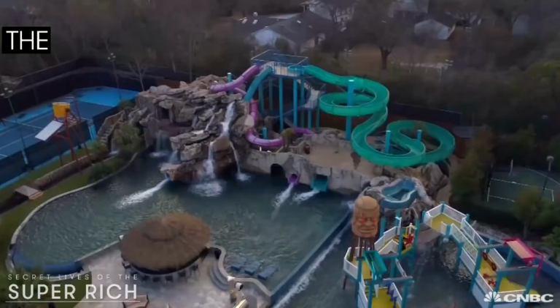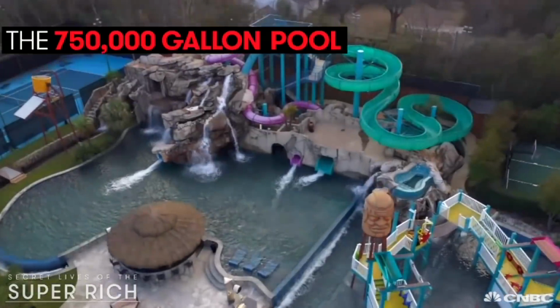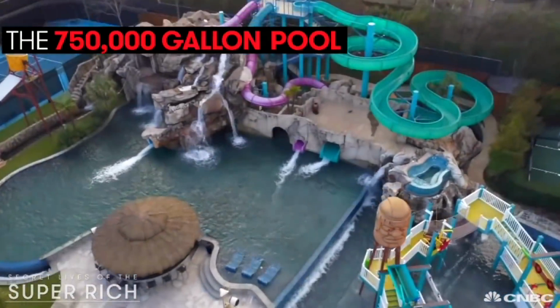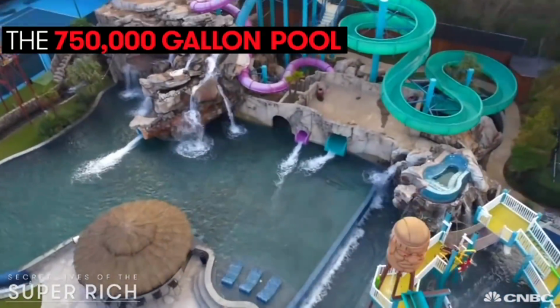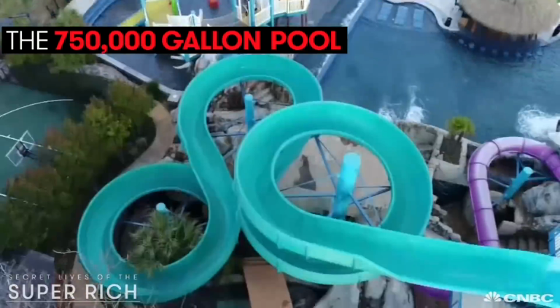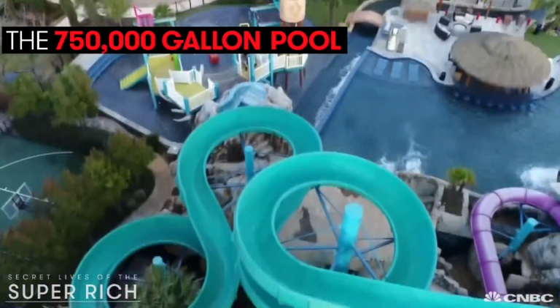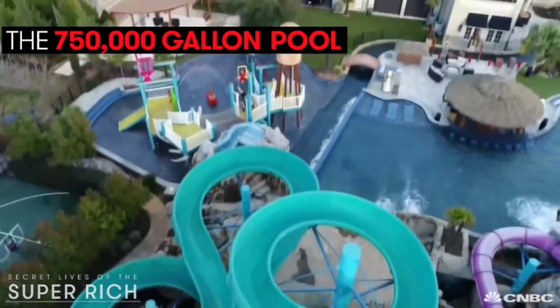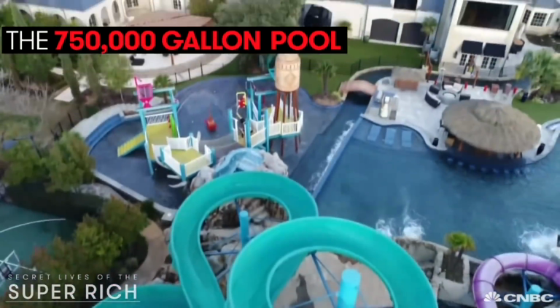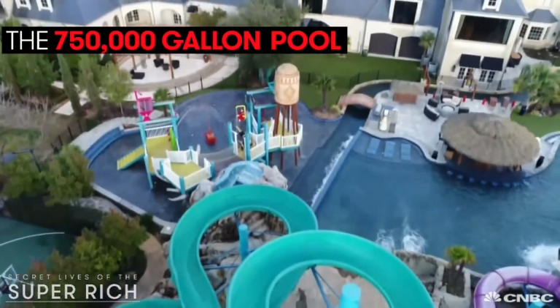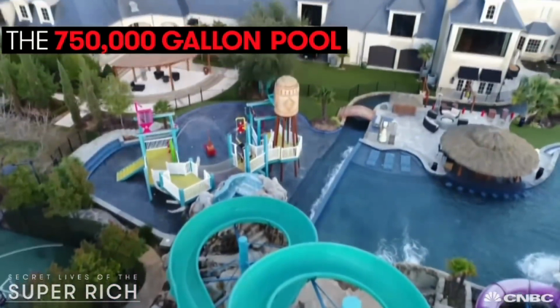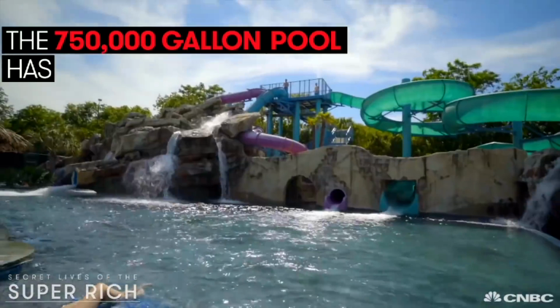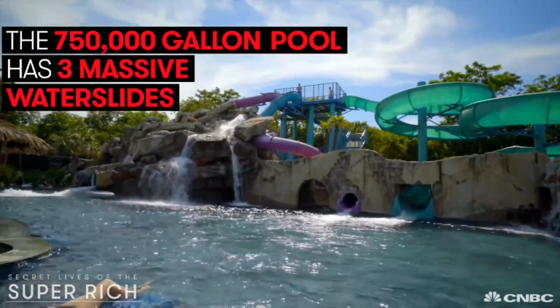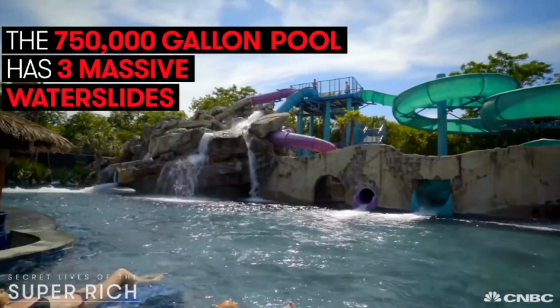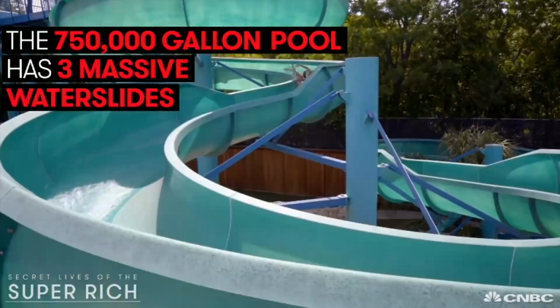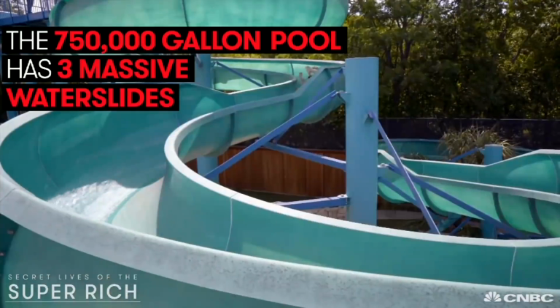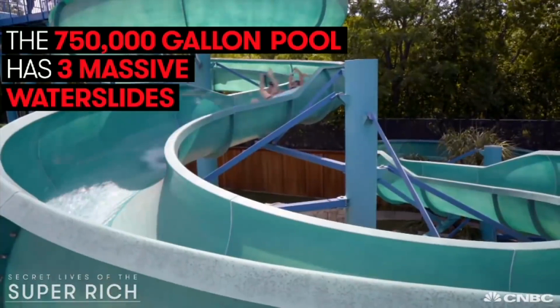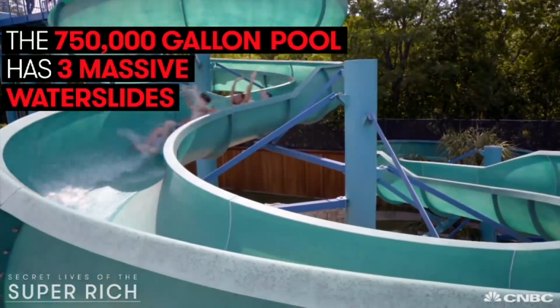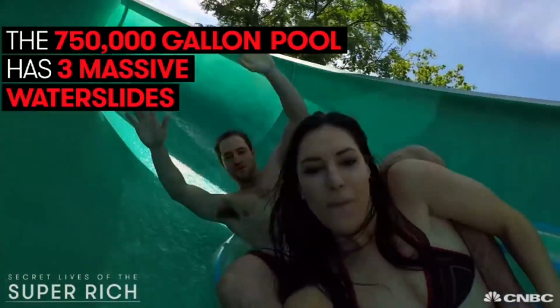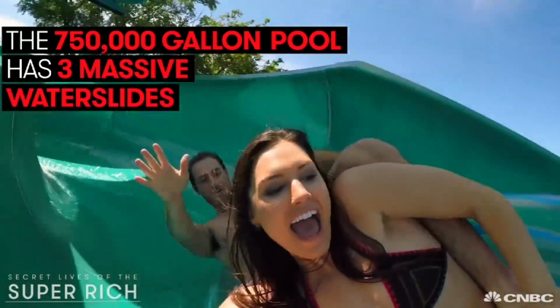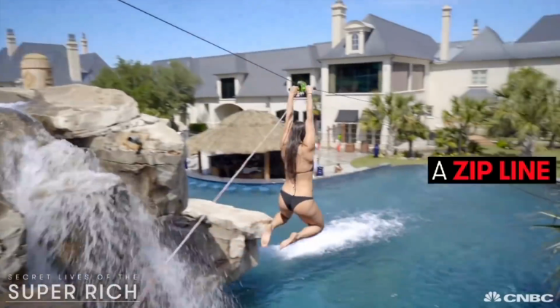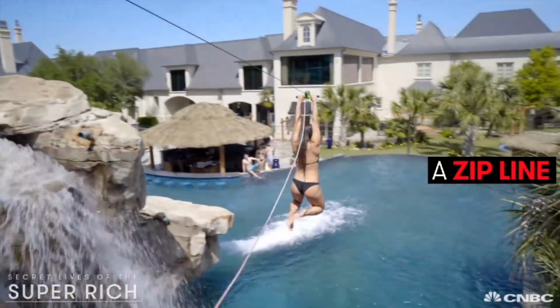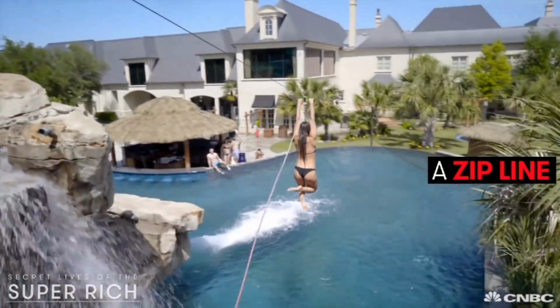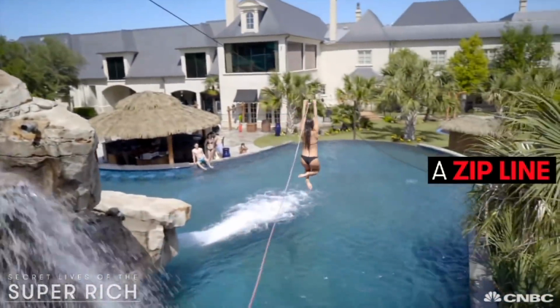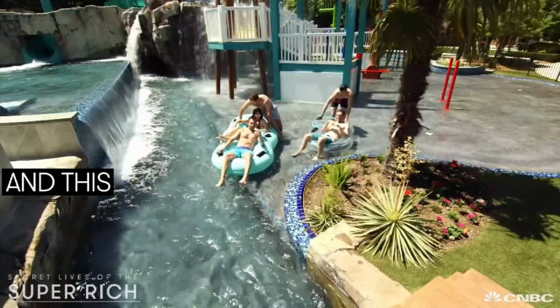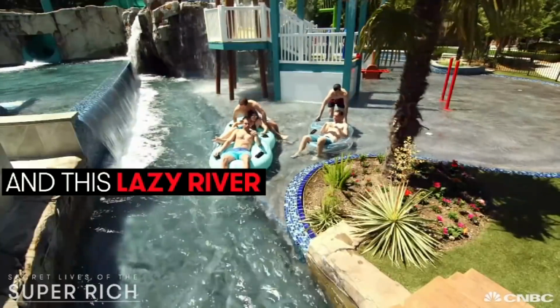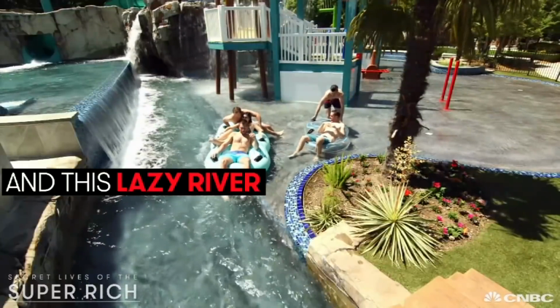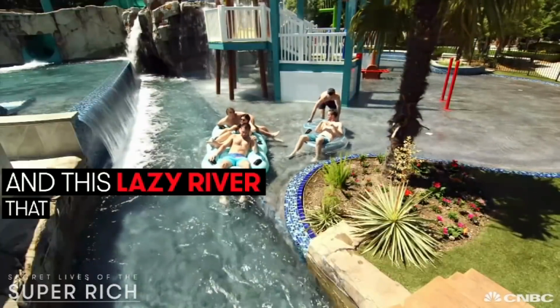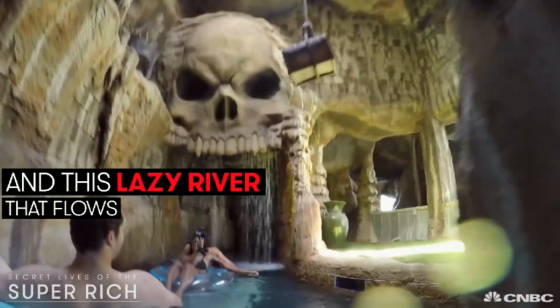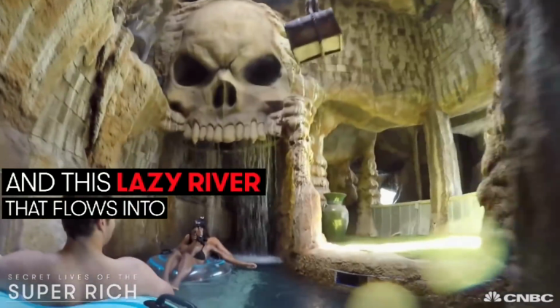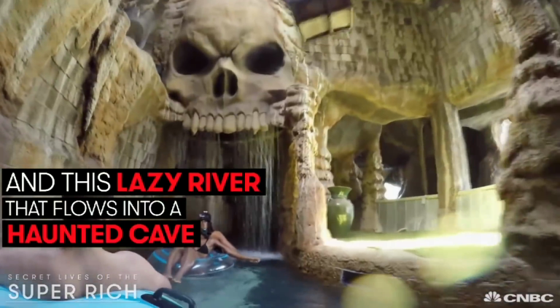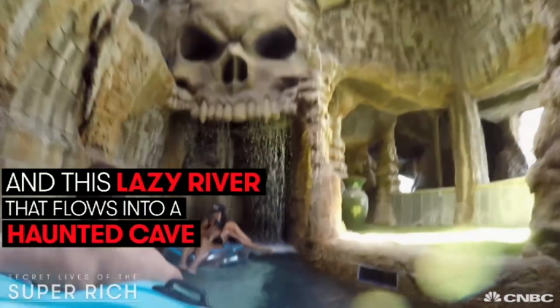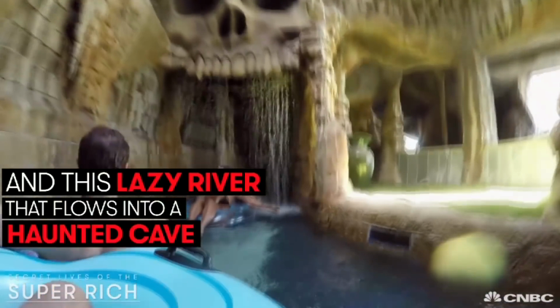The 750,000-gallon pool has three massive water slides, a zip line, and a lazy river that flows into a haunted cave.